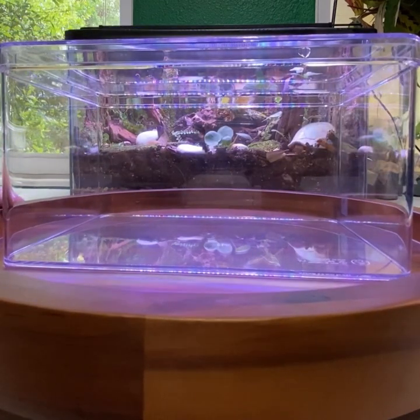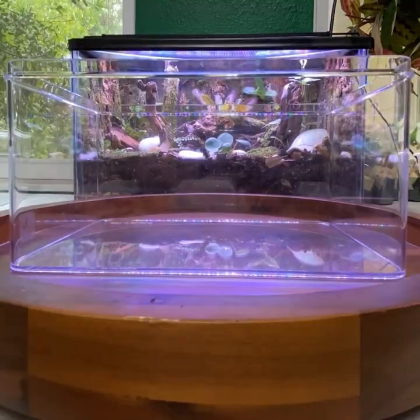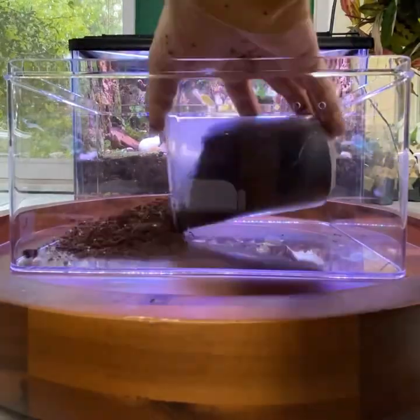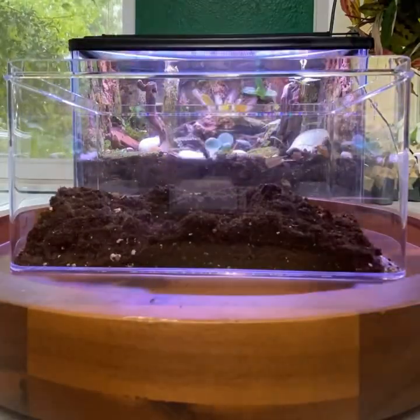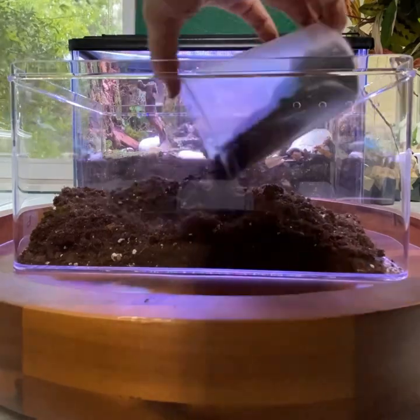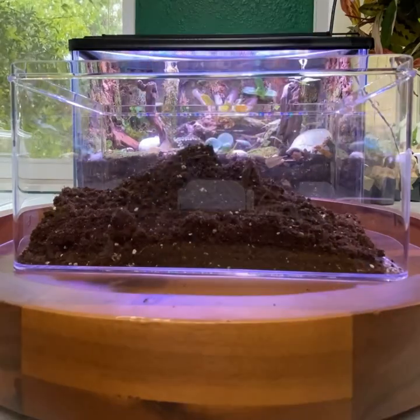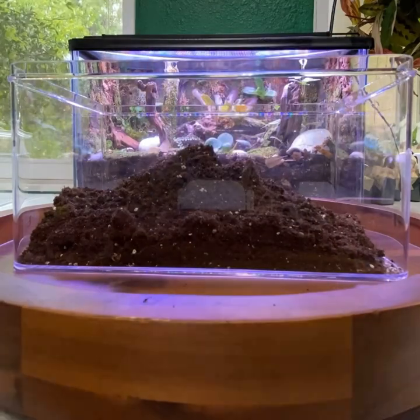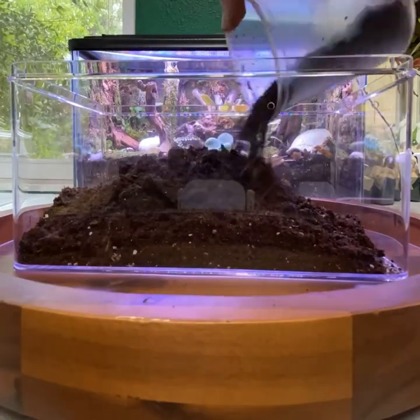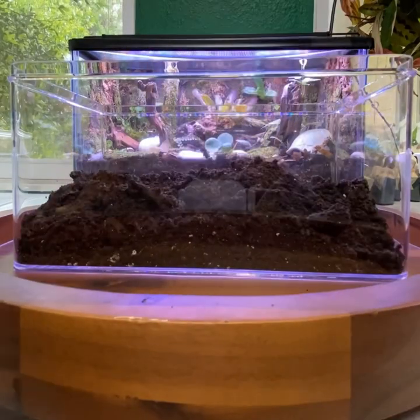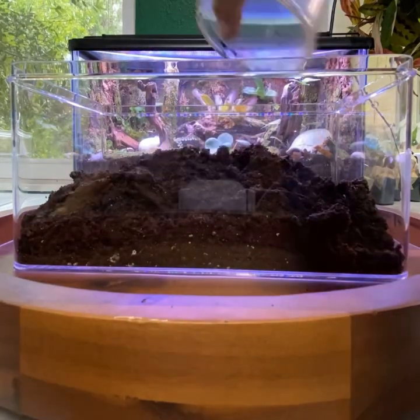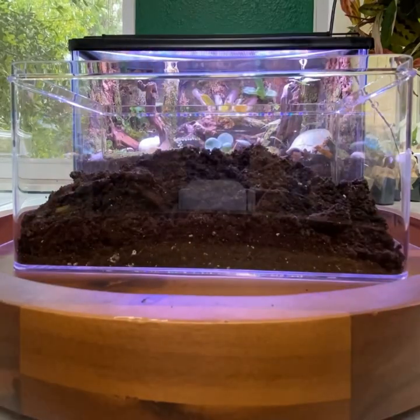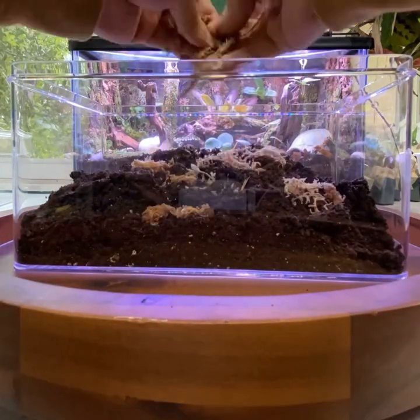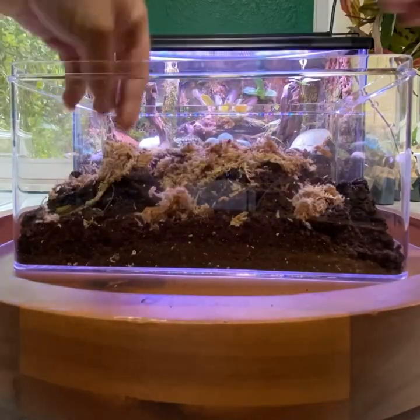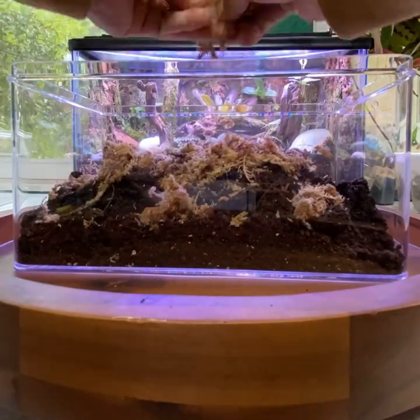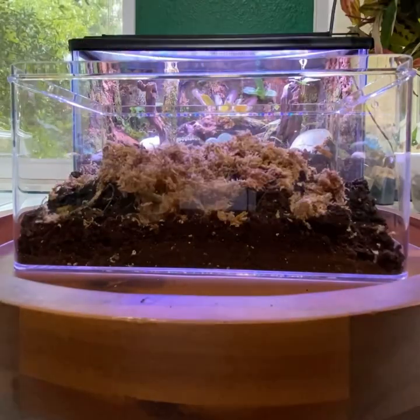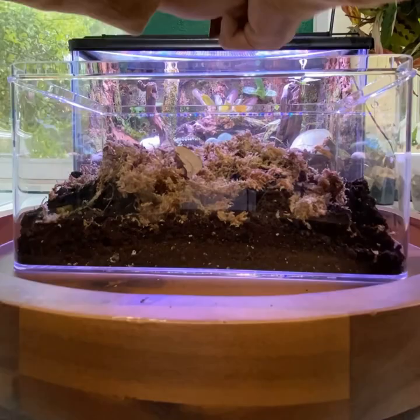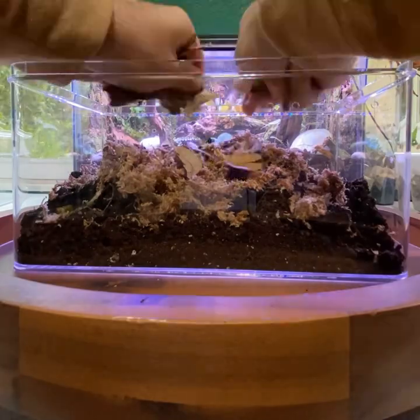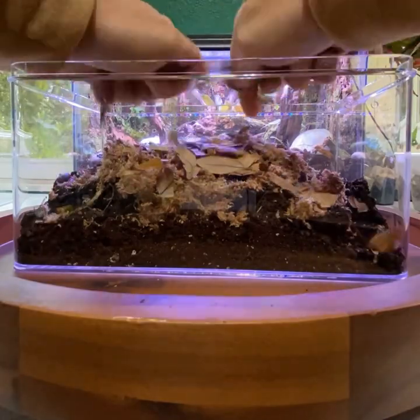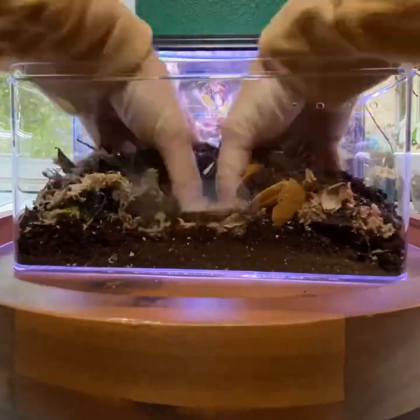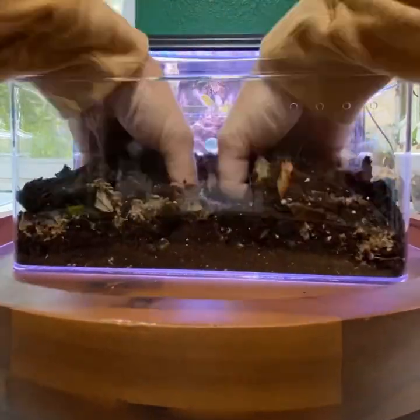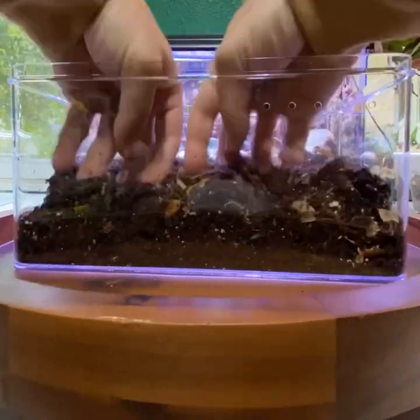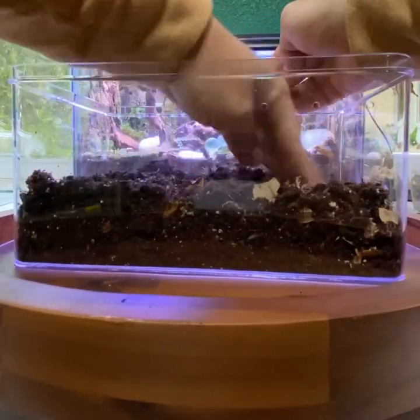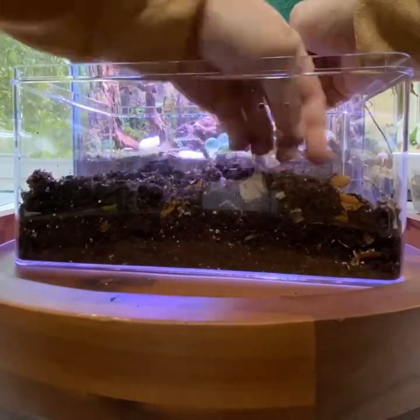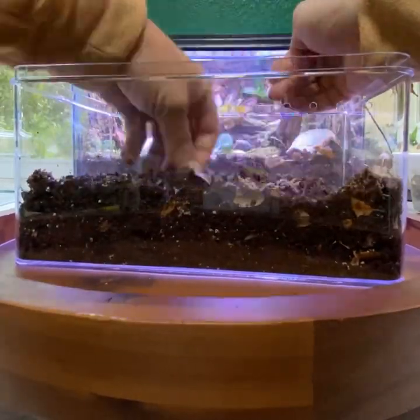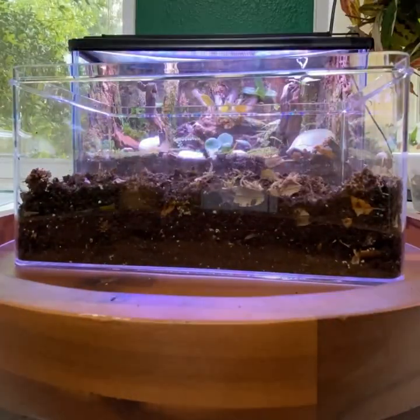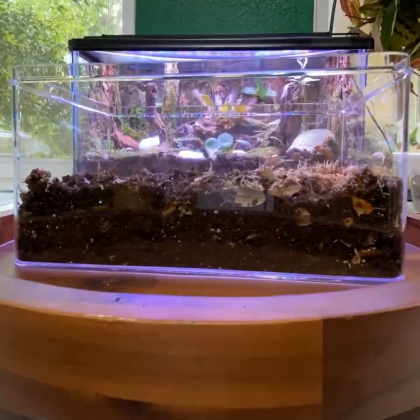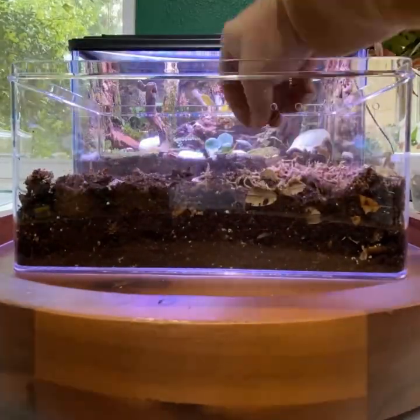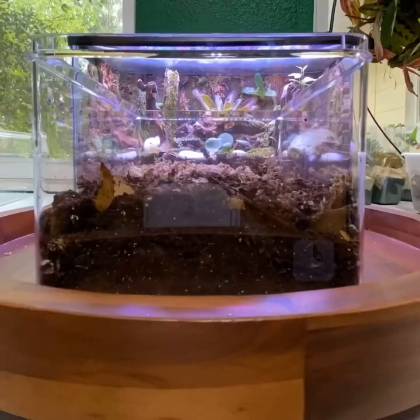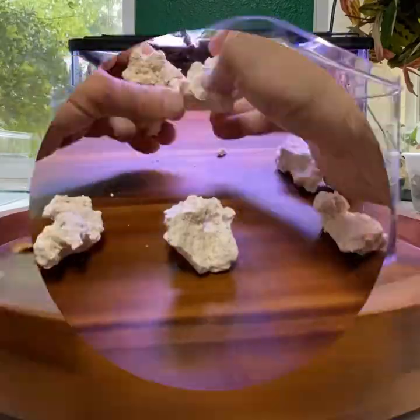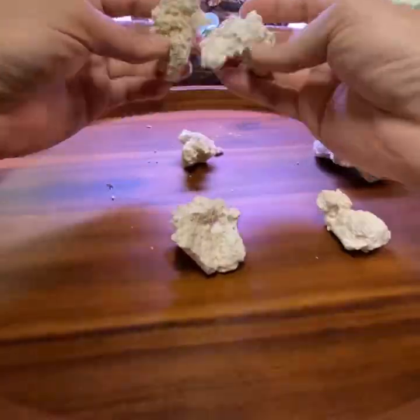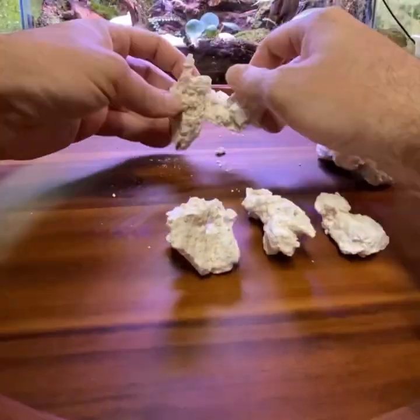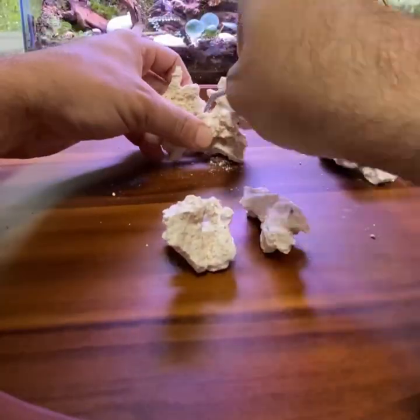This is a 7.5 x 11 x 5.75 container store container given to me by my good friend Jared. After mixing up a good substrate base and making sure to put some sphagnum moss on the wet side, I'll get started on hand crafting the limestone cave.